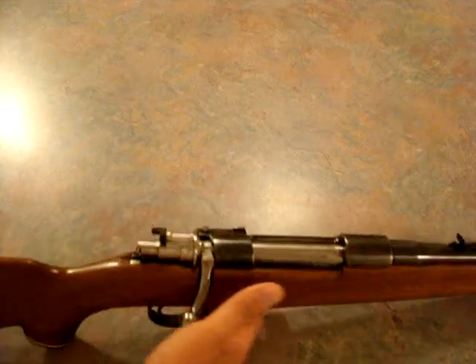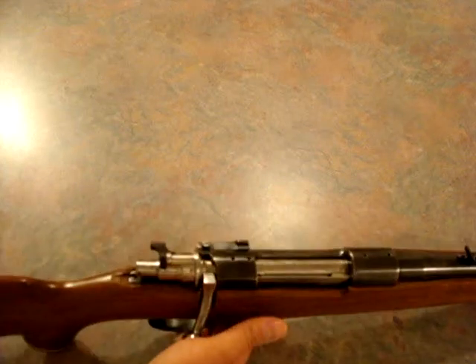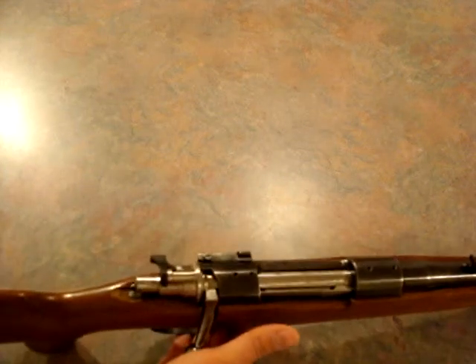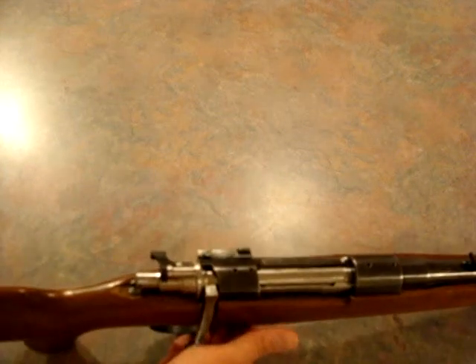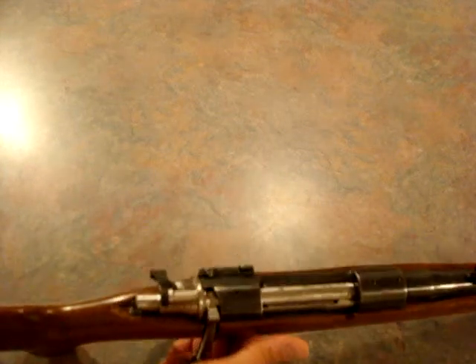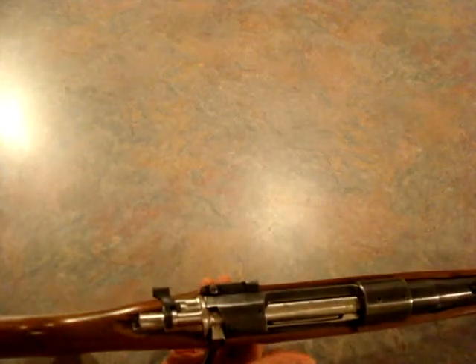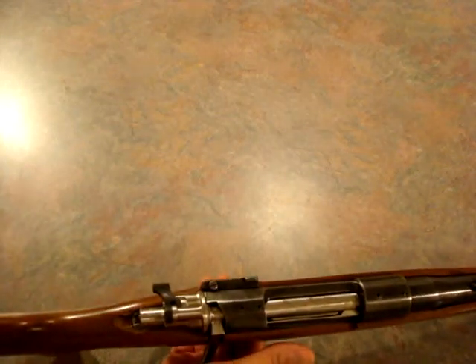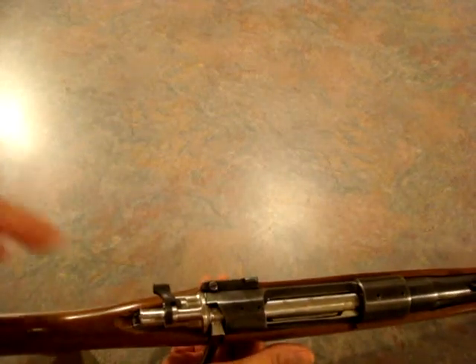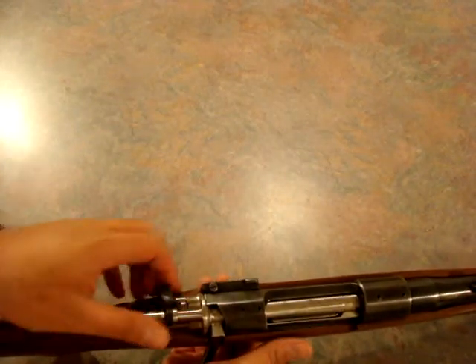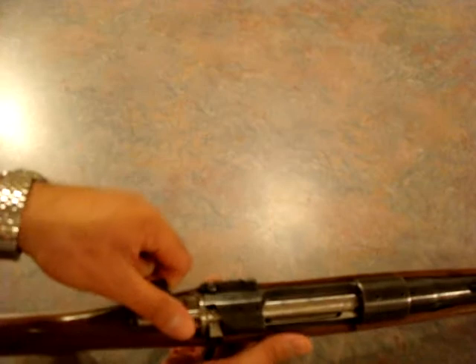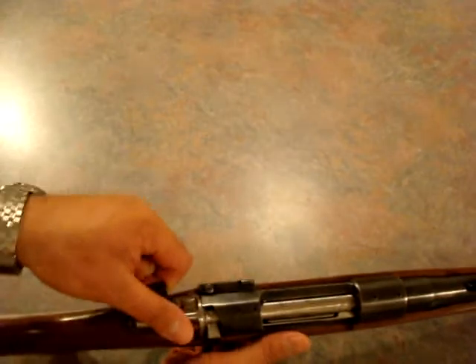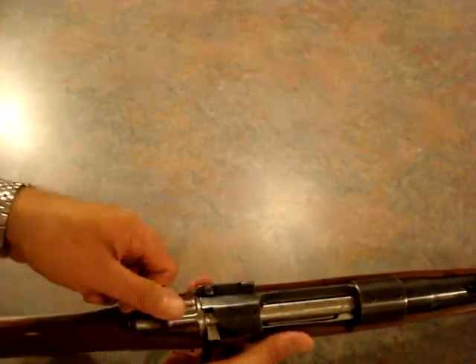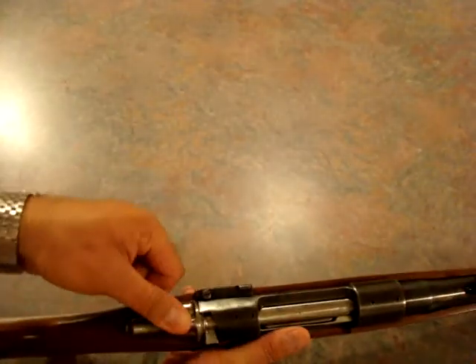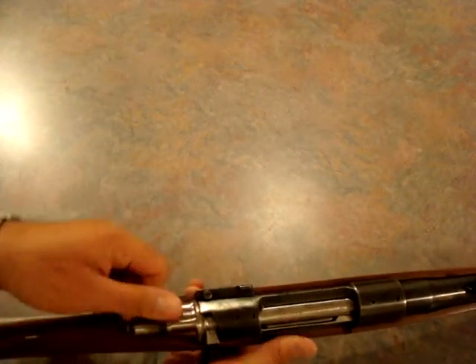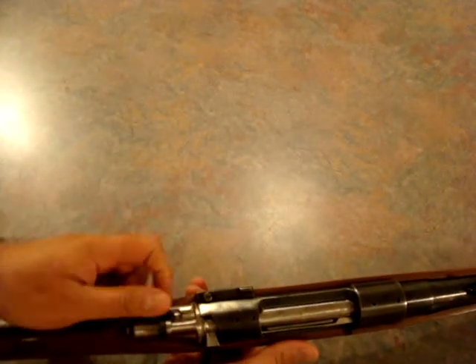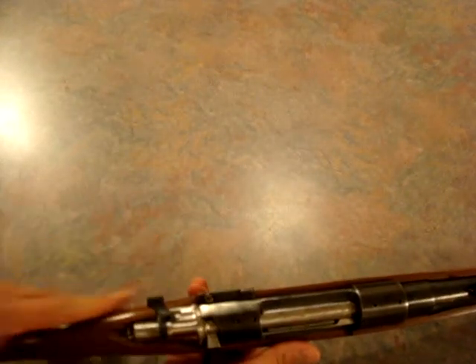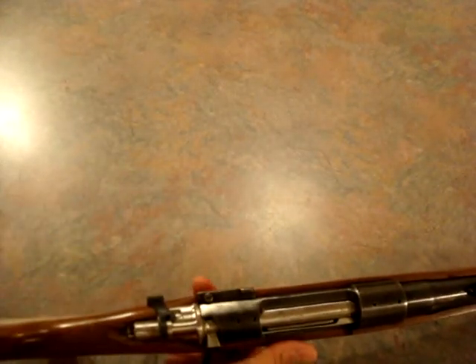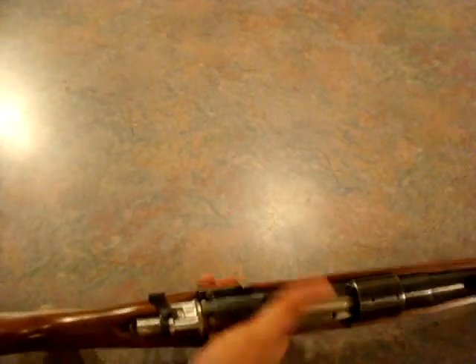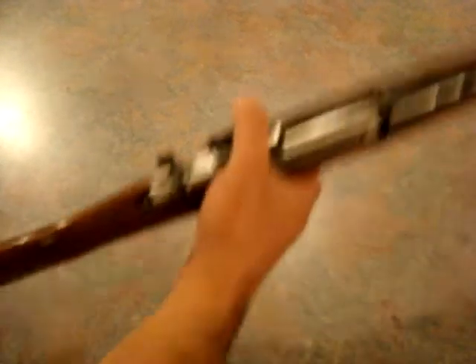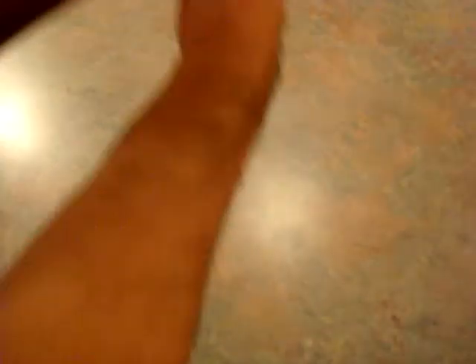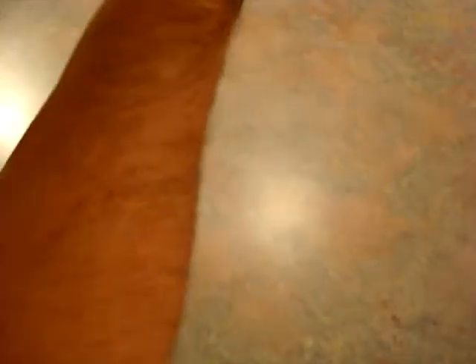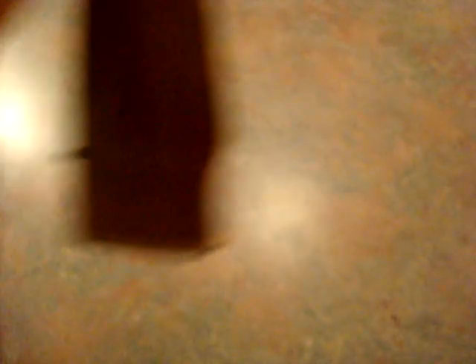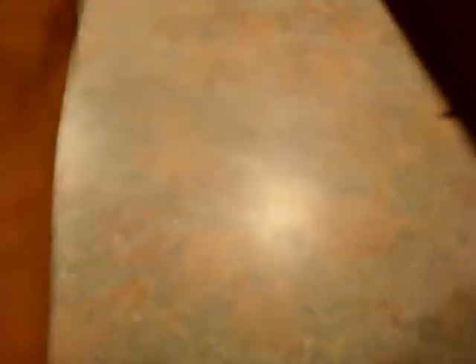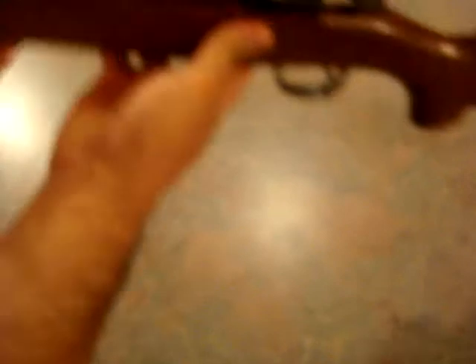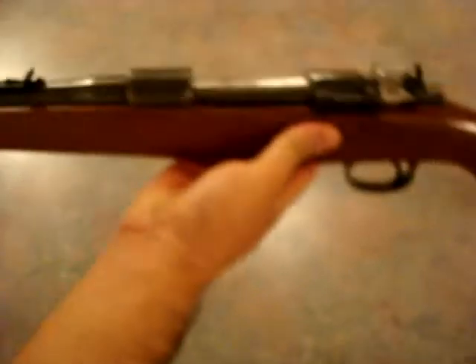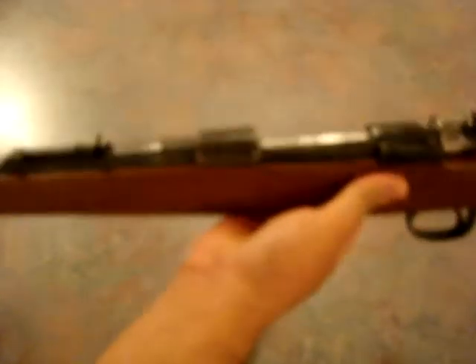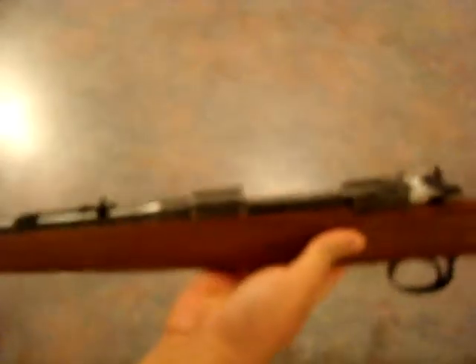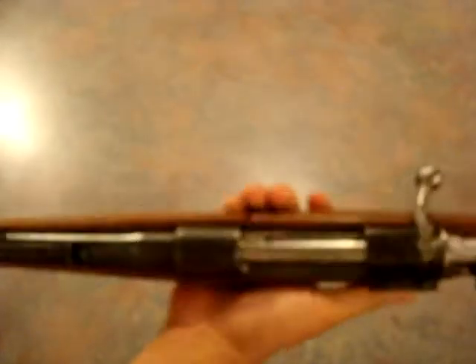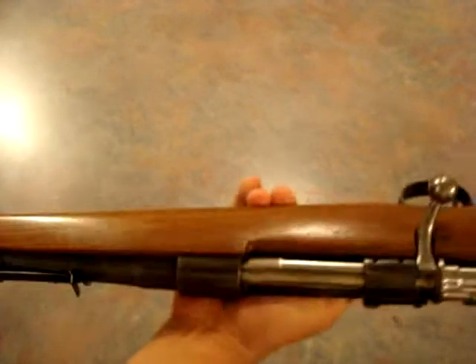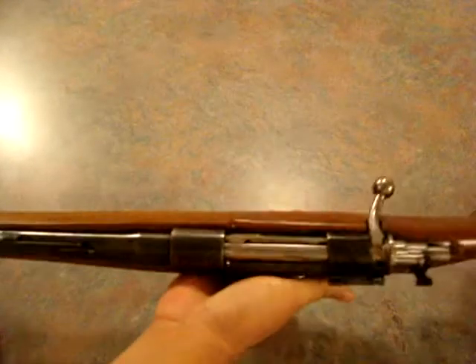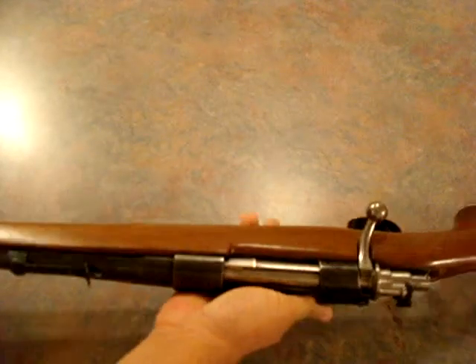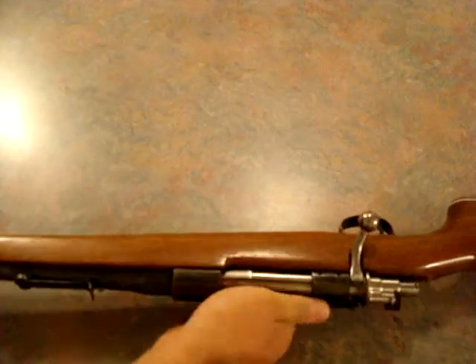Basically it's a K98 Mauser — or a Mauser action. That's what it is. Commercial Mauser, they call it. But here's the main reason I wanted to post this video: this right here is going to make a very tough, excellent rifle.